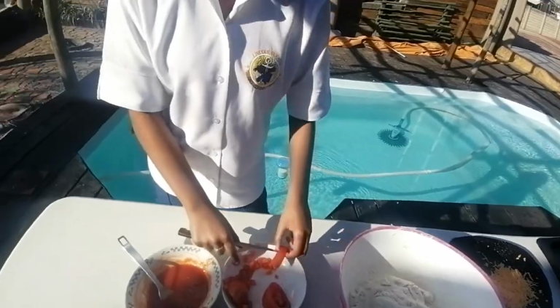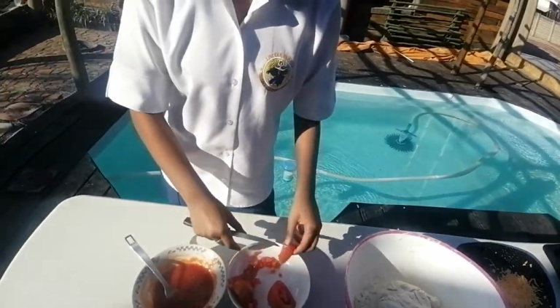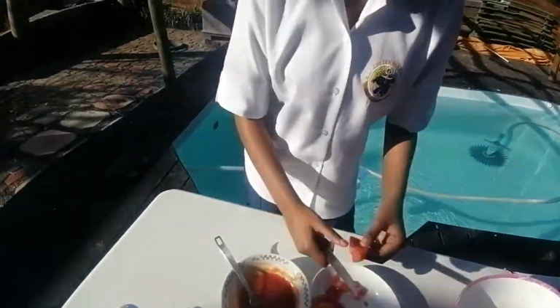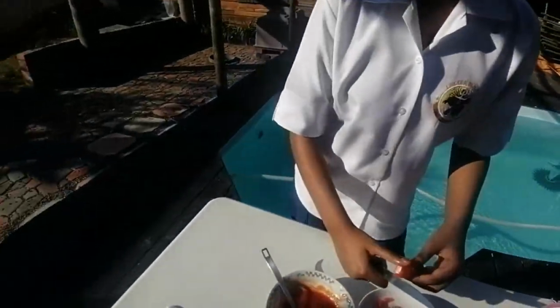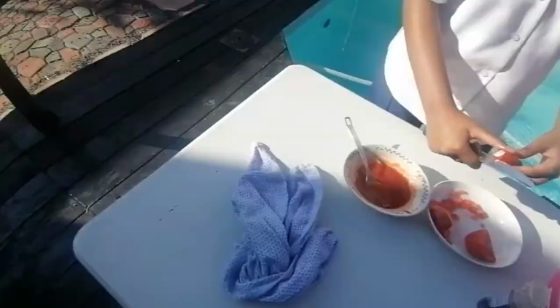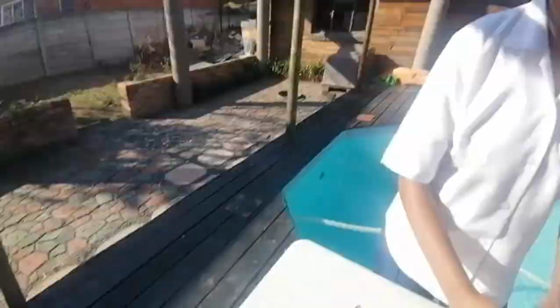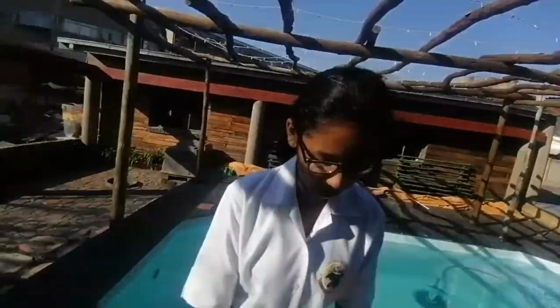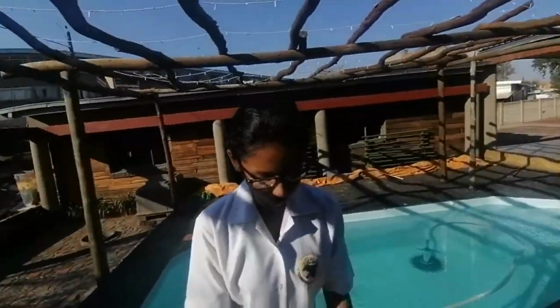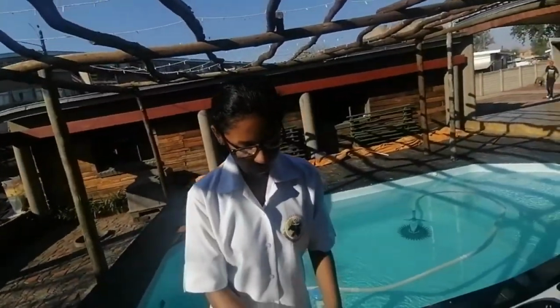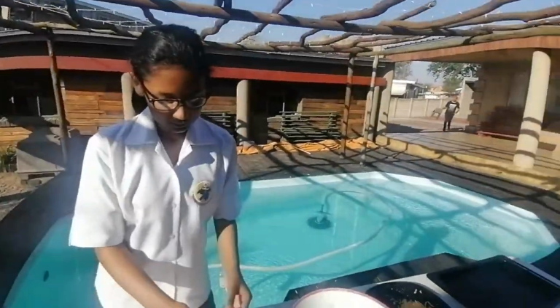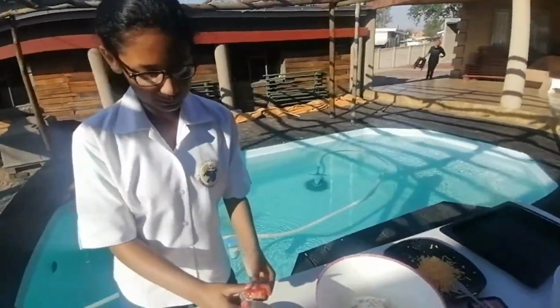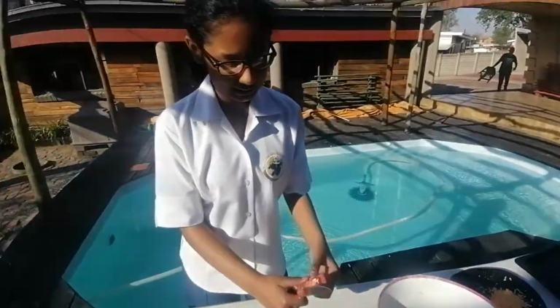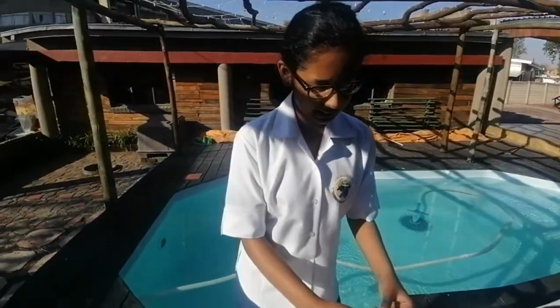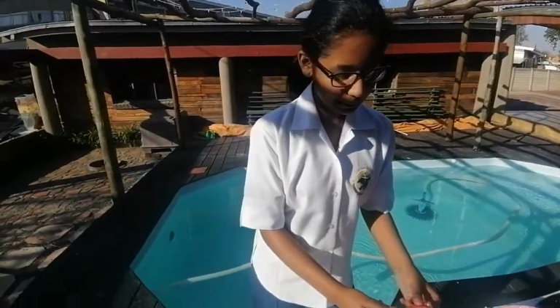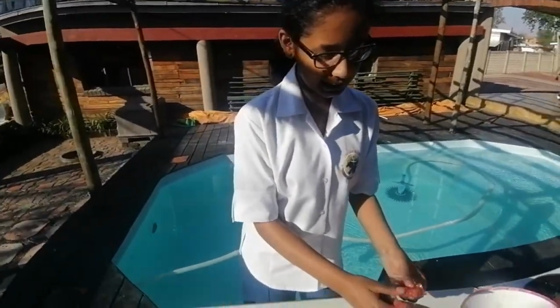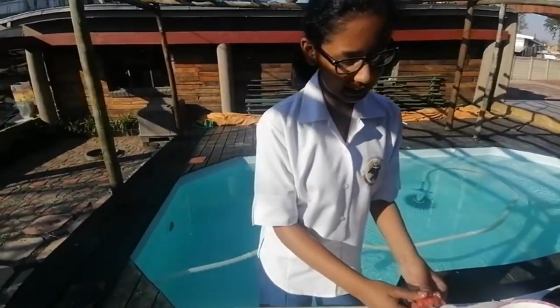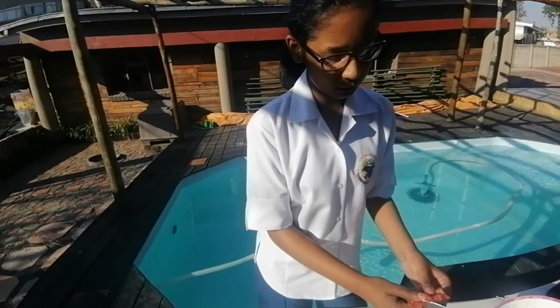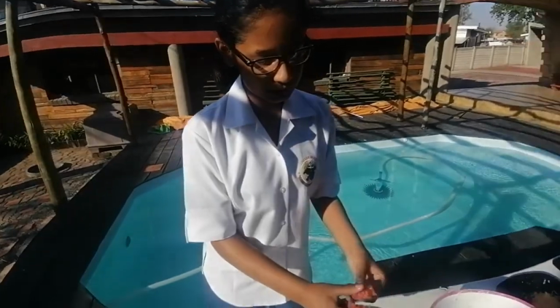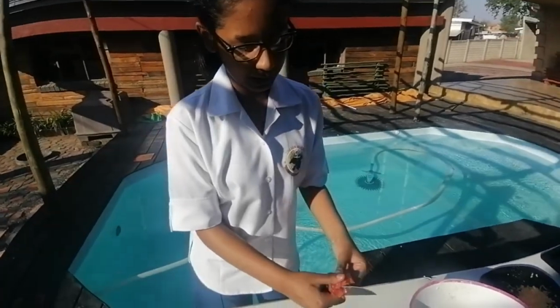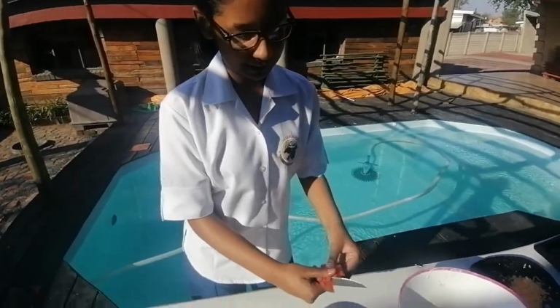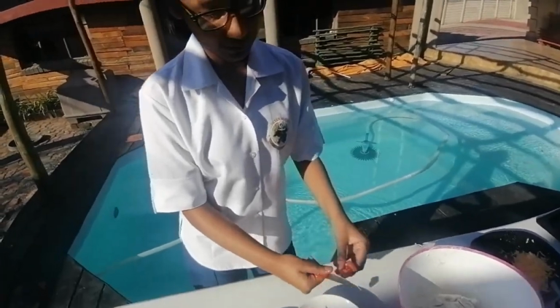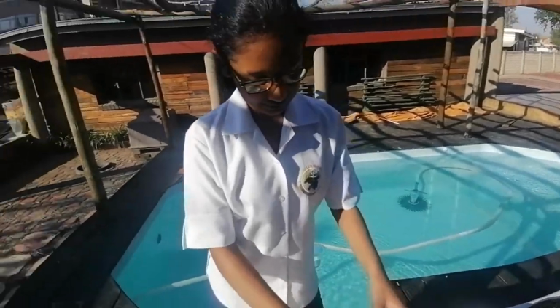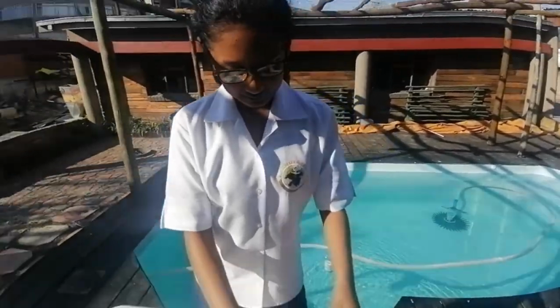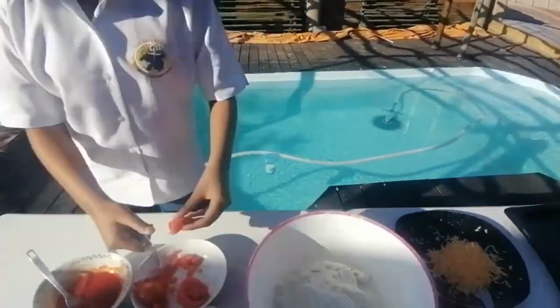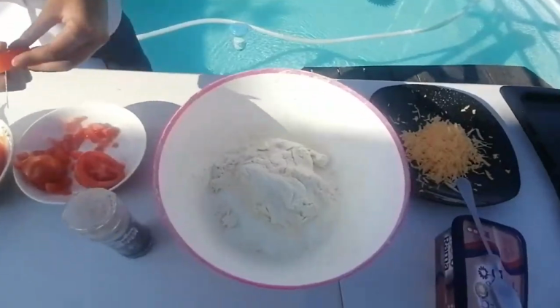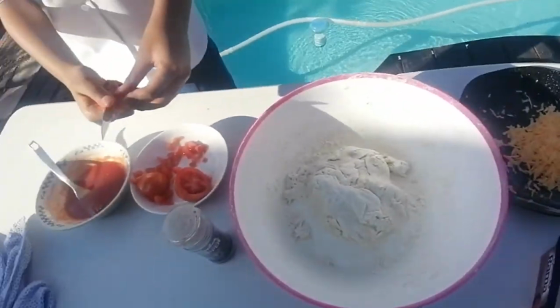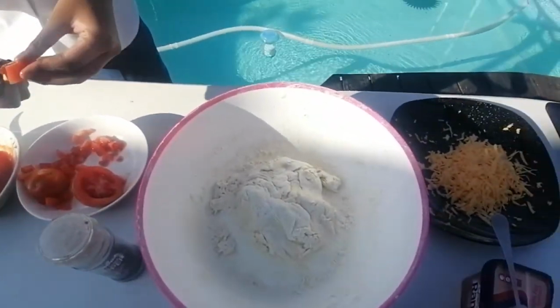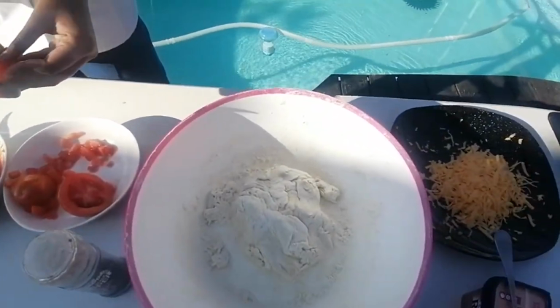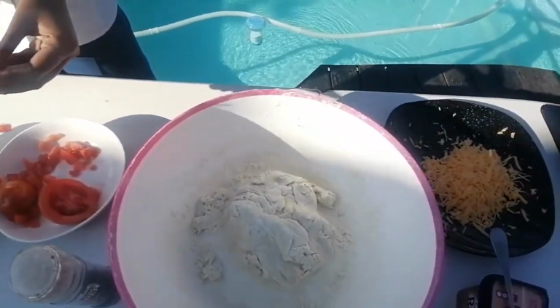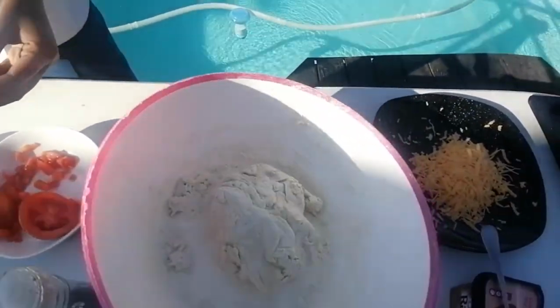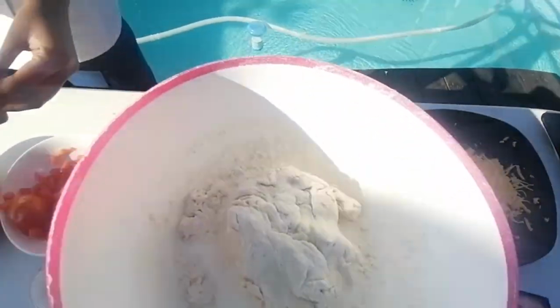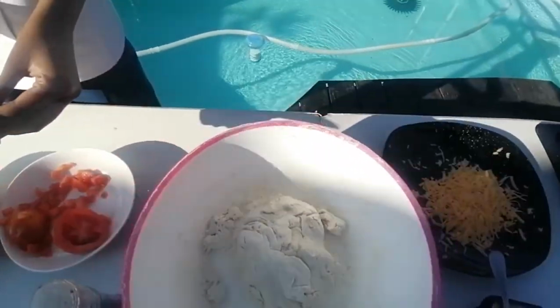We're cutting it — my cutting skills are not the best, but as you can see there's the dough, it's ready.